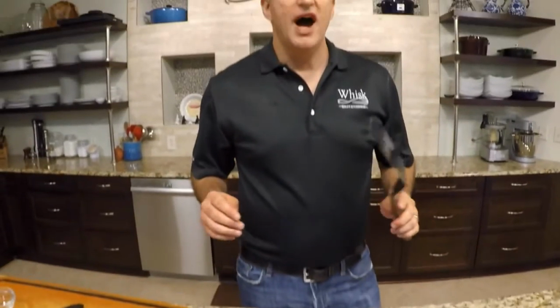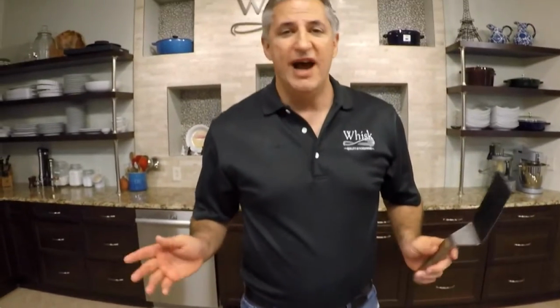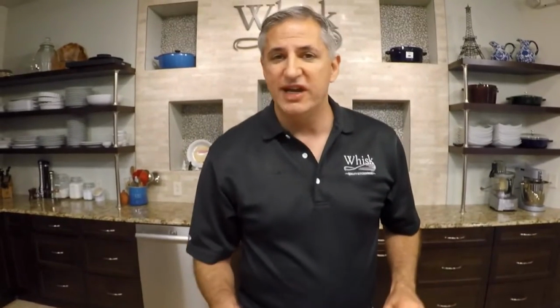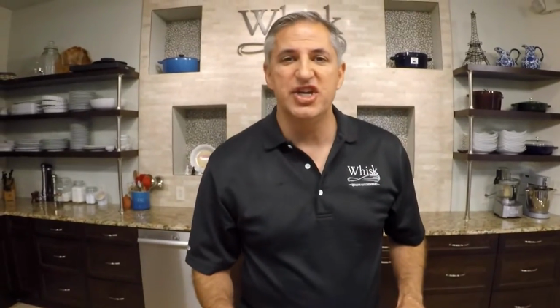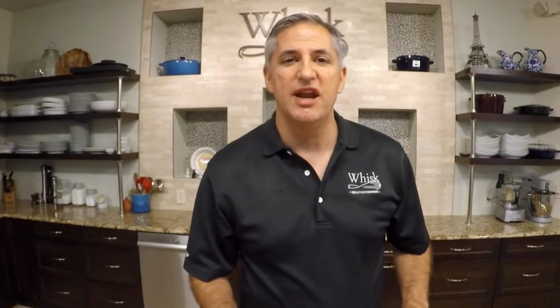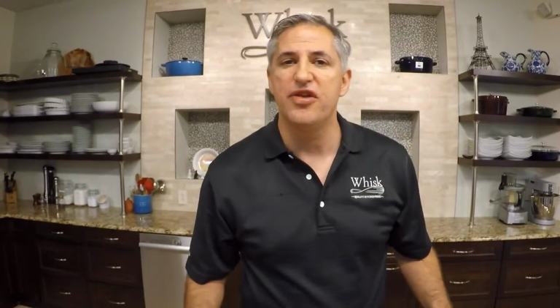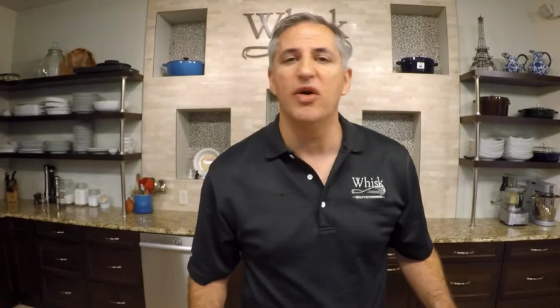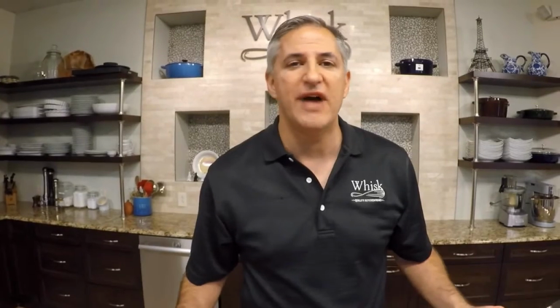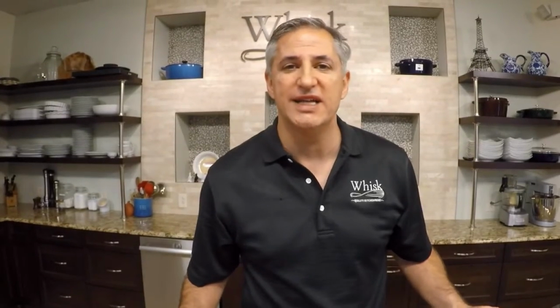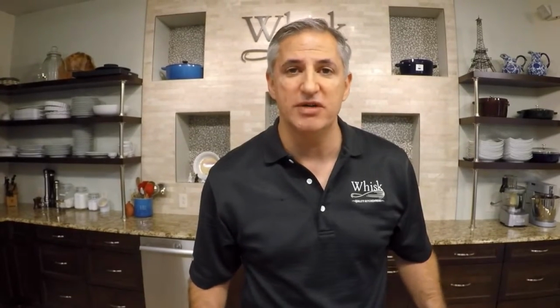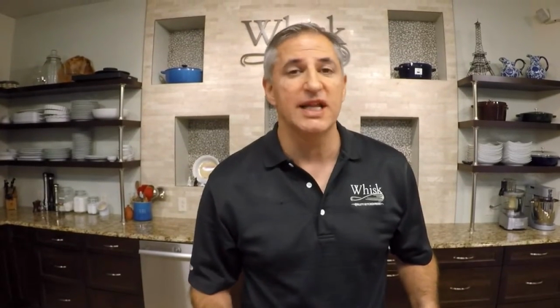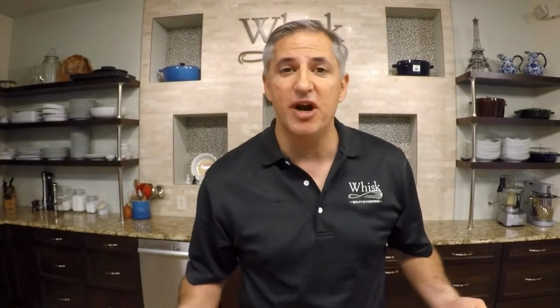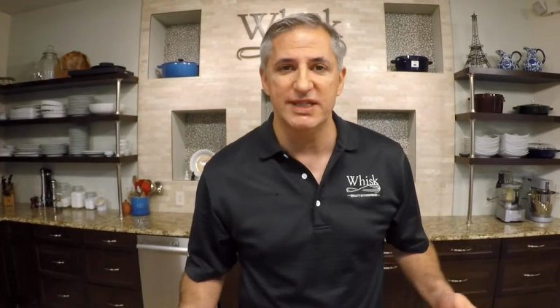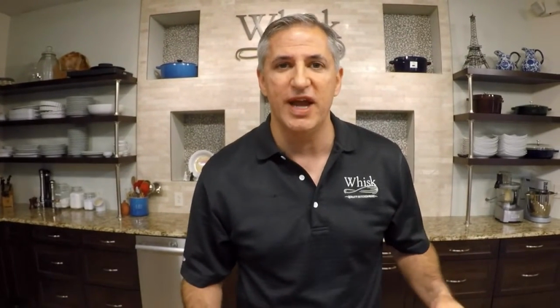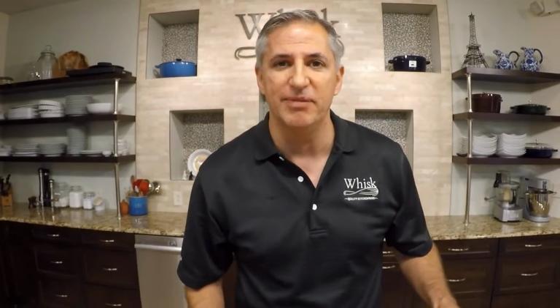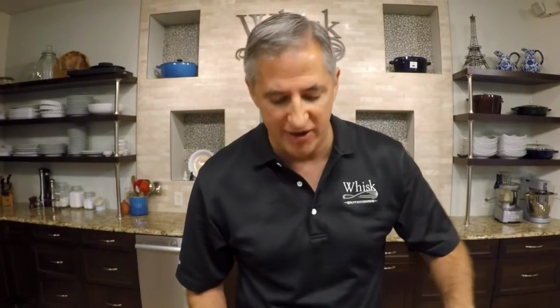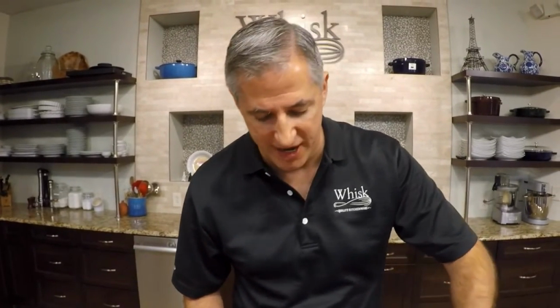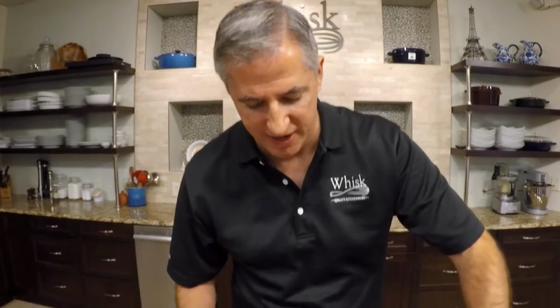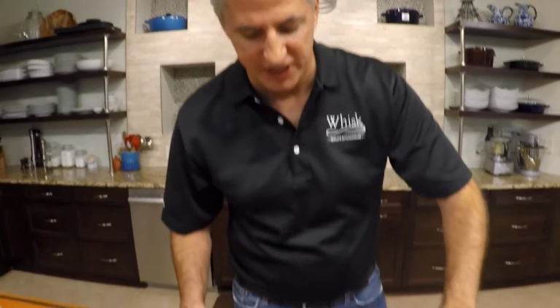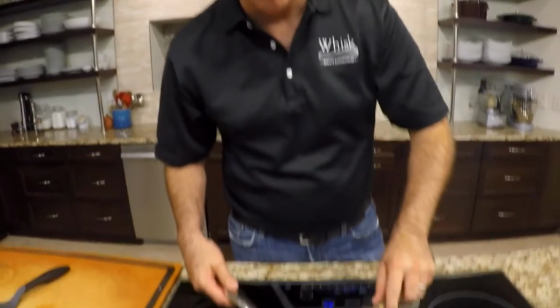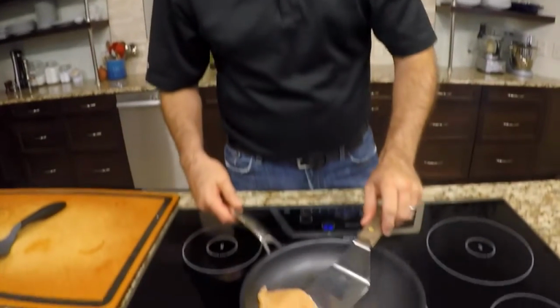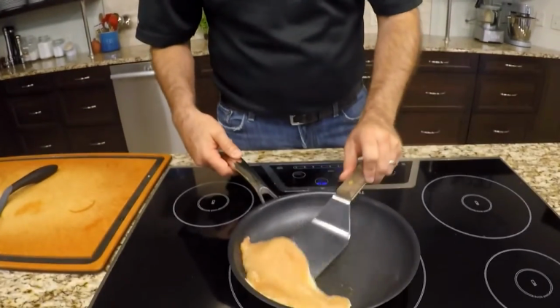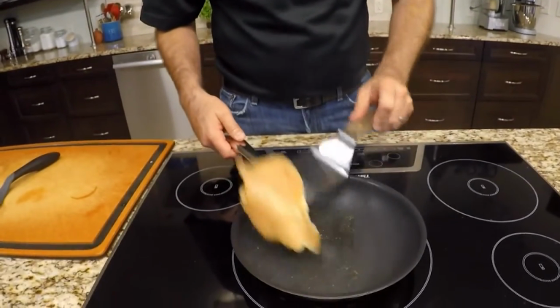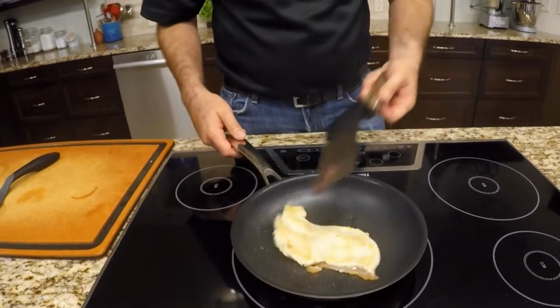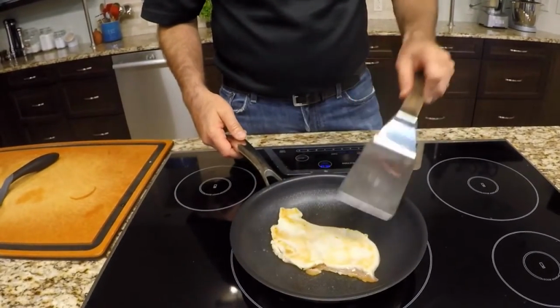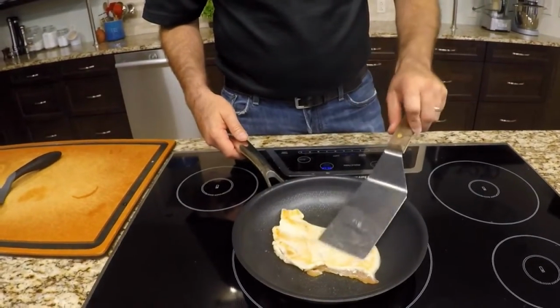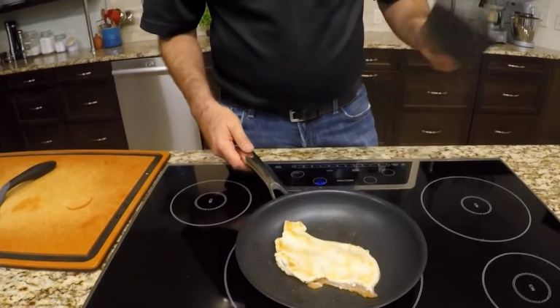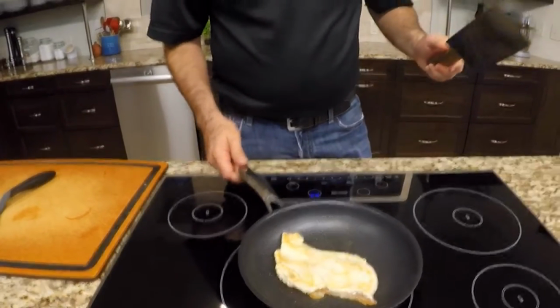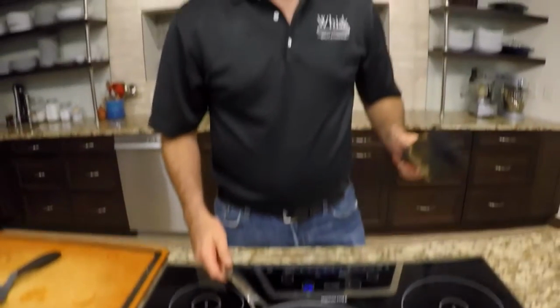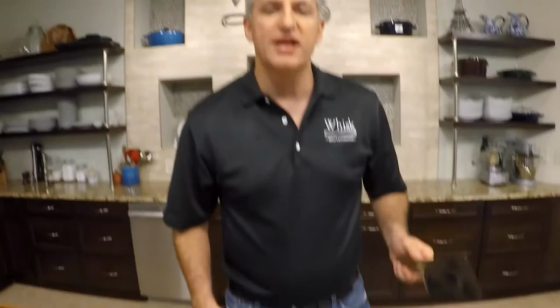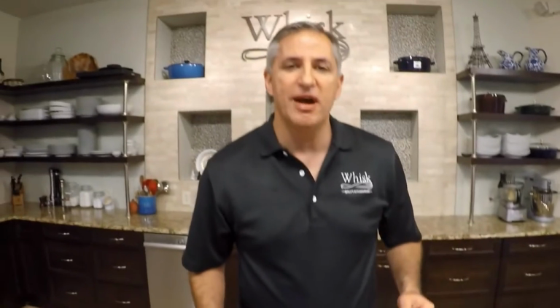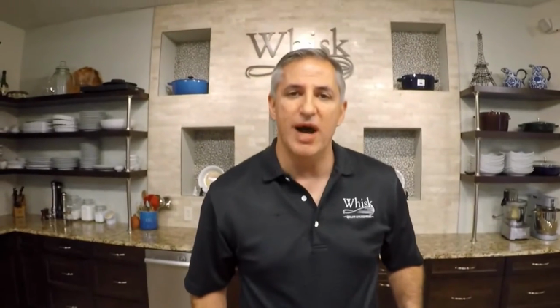All right, I've been cooking this chicken 30 or 45 seconds at most. Let's flip it over and let's see if we're getting a little bit of brown on the chicken. It's starting to brown up pretty well.